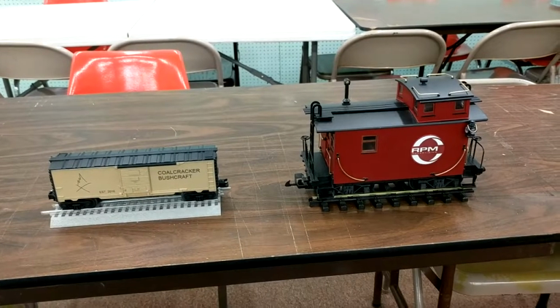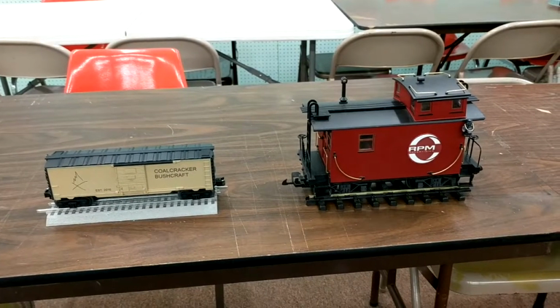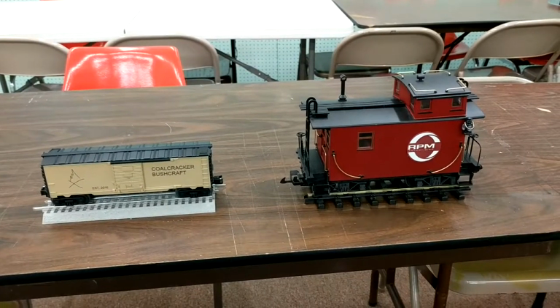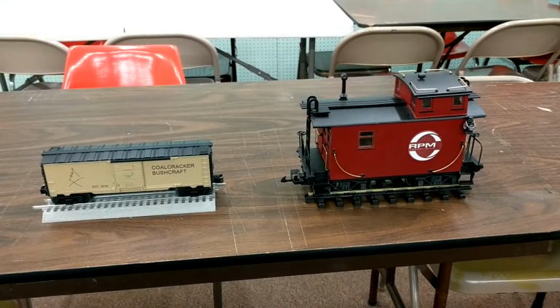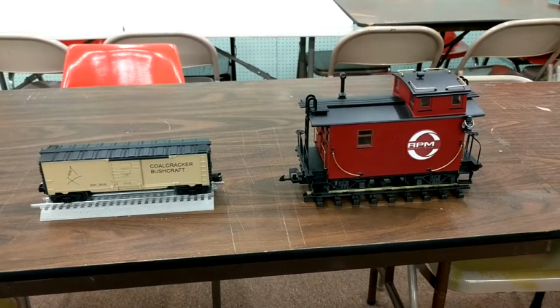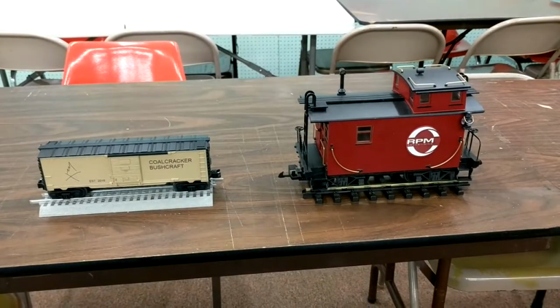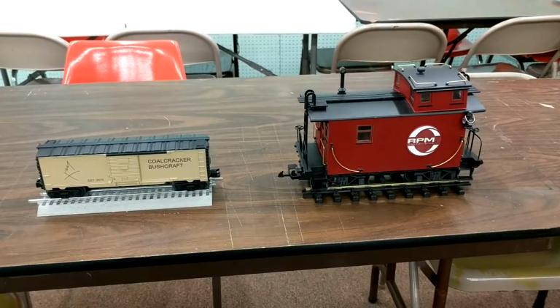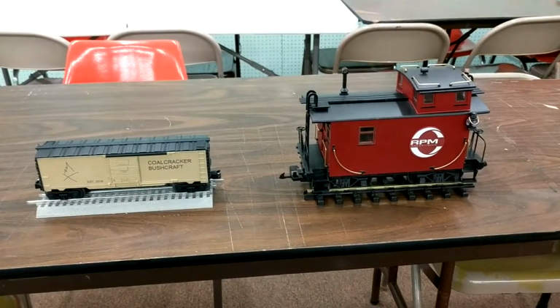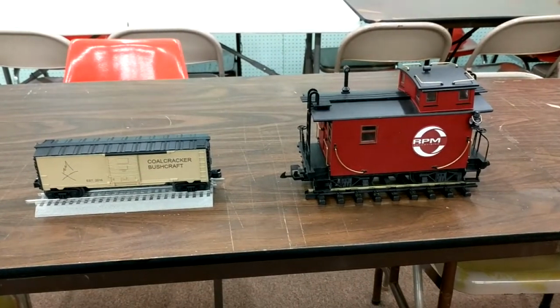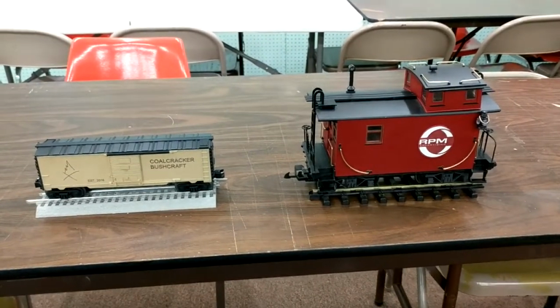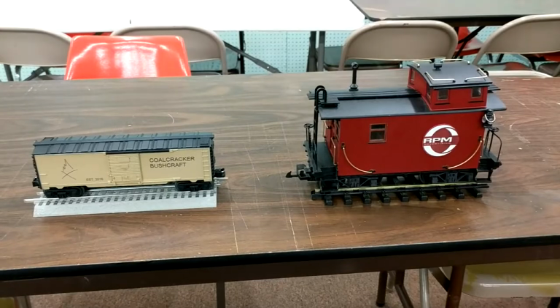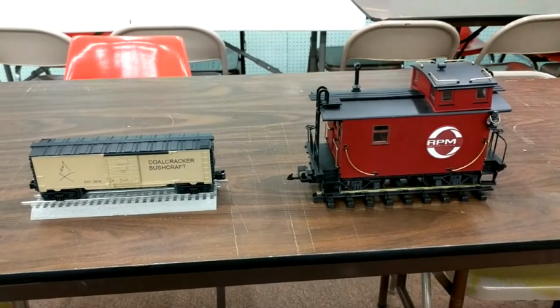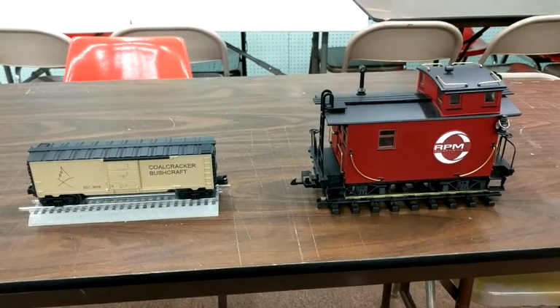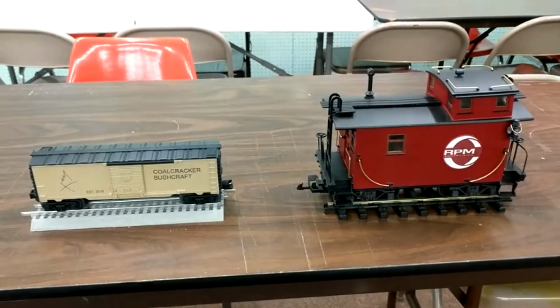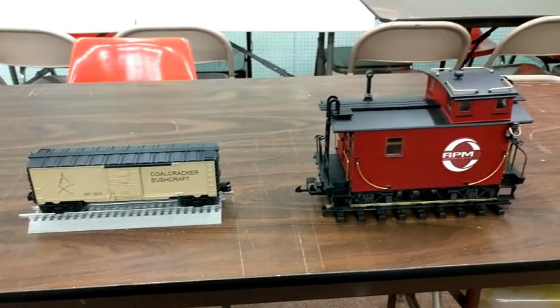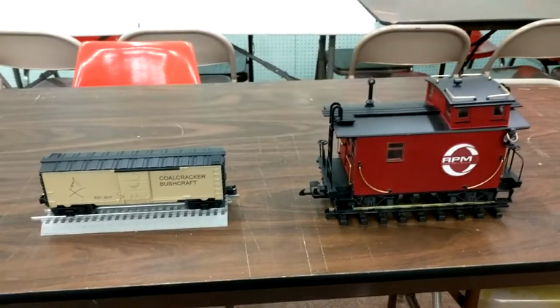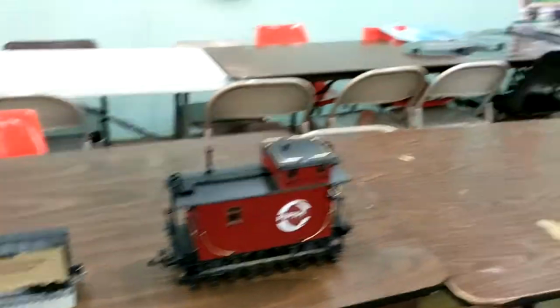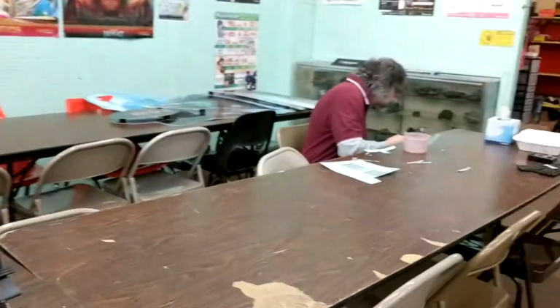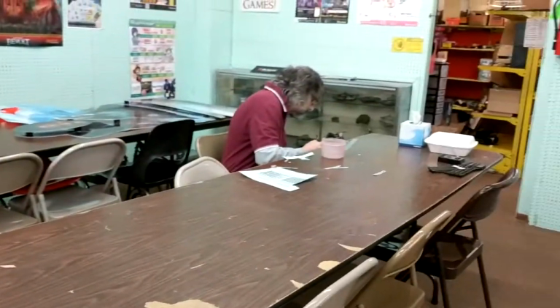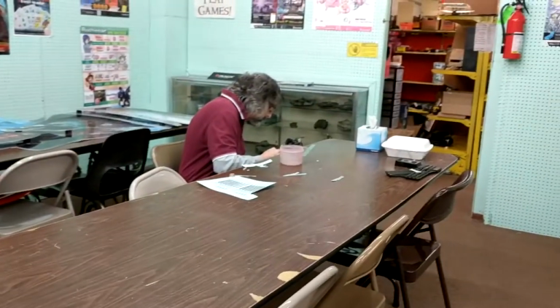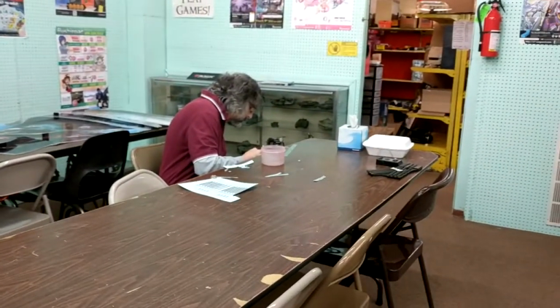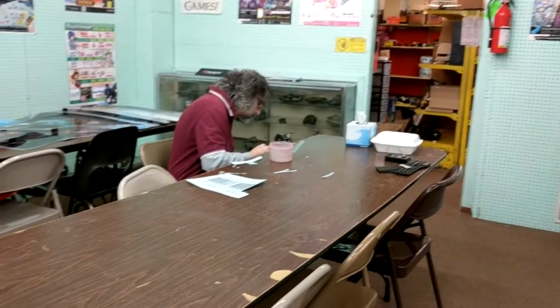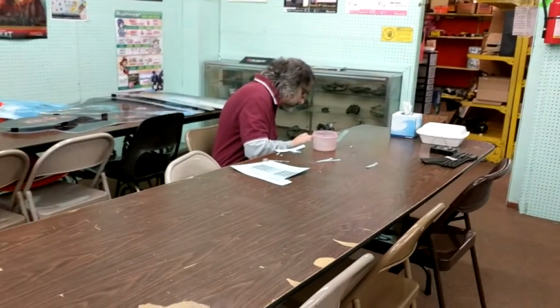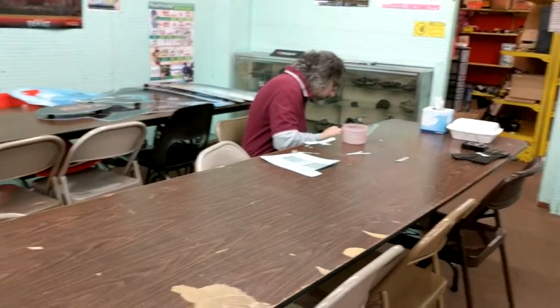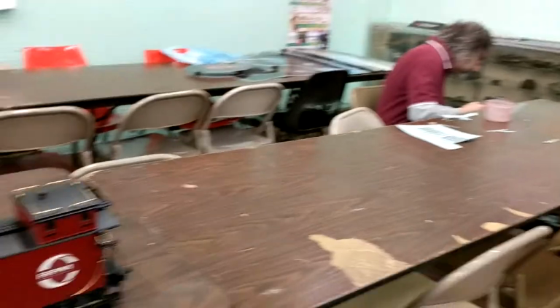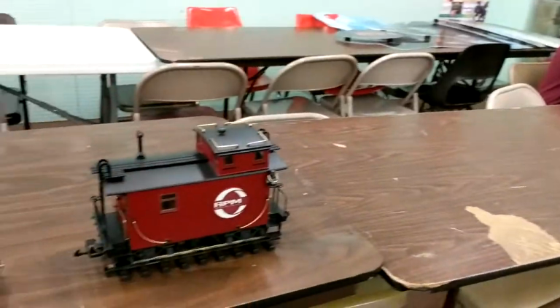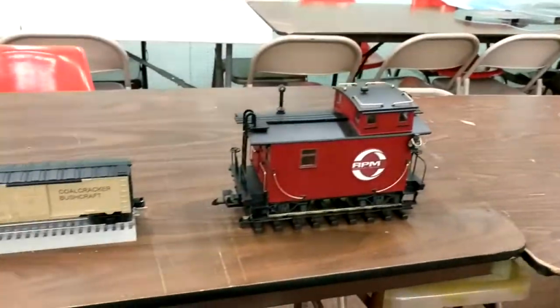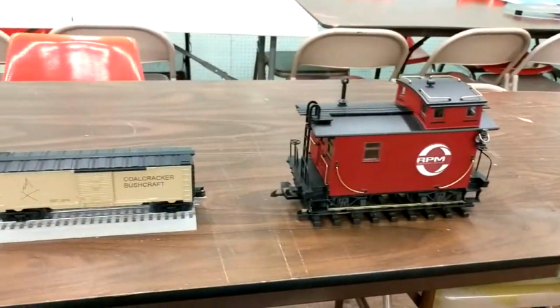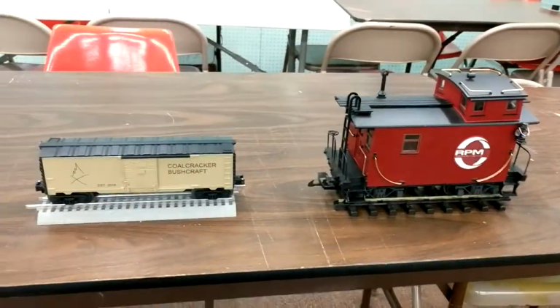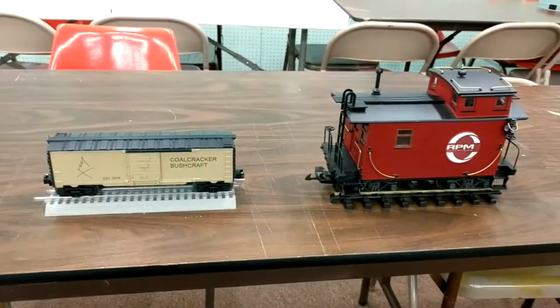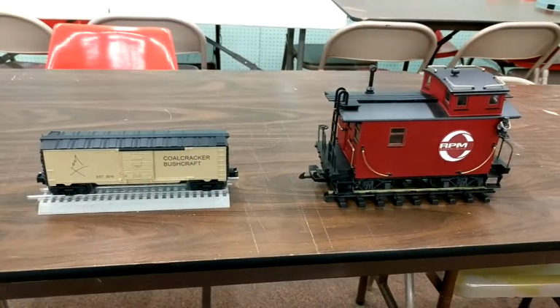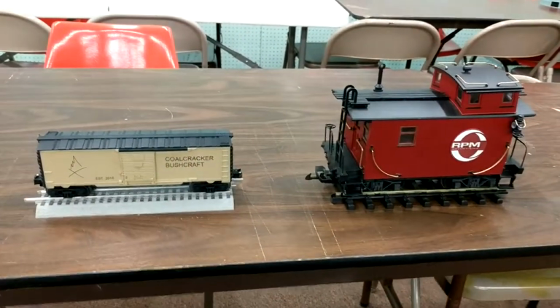Hi, this is Alan at Hobbymasters bringing you a two-for-one completed video today. We've been cranking out our restorations at a high rate of speed. We got Steve working on some other ones over there; I'm gonna focus on these two that are complete today.